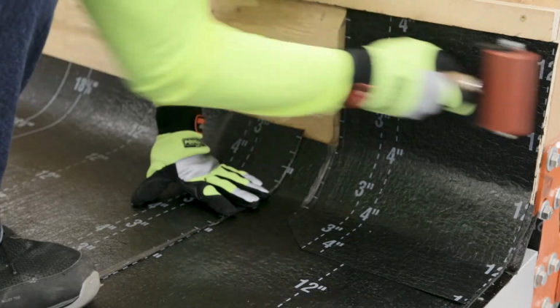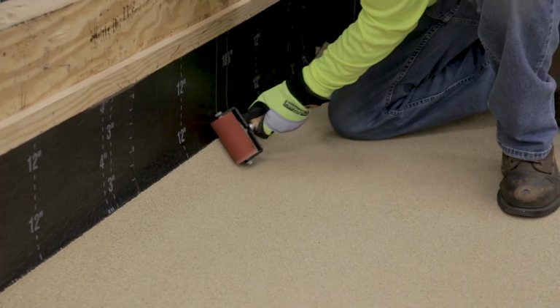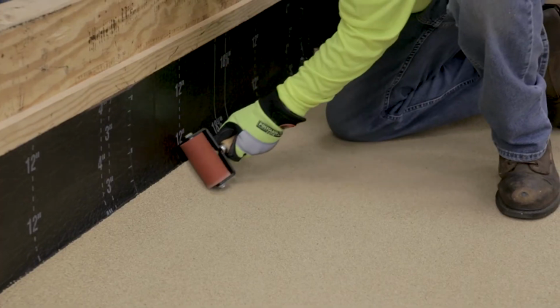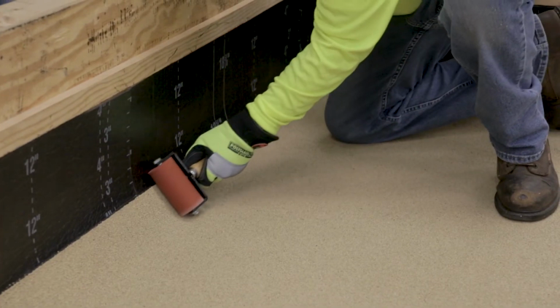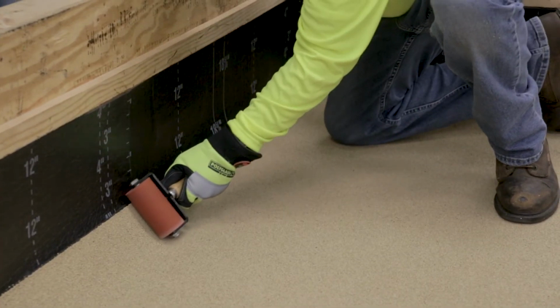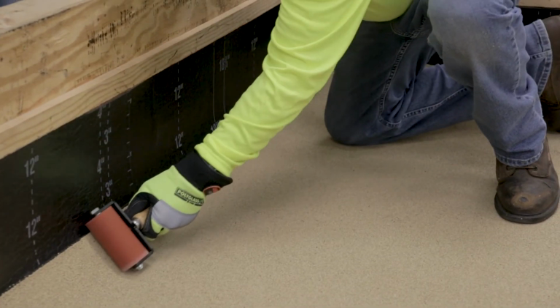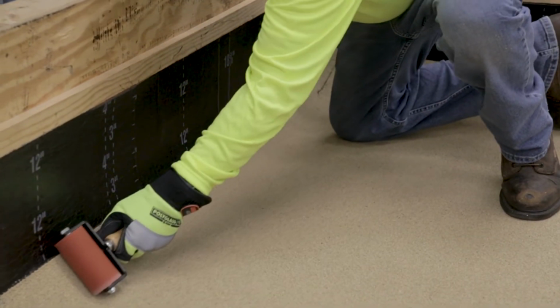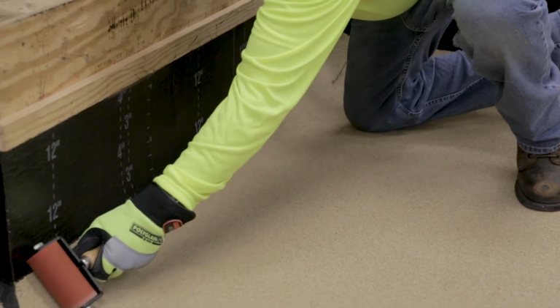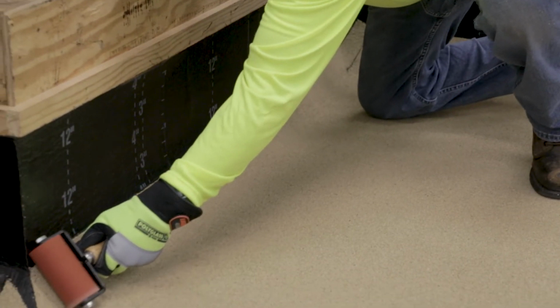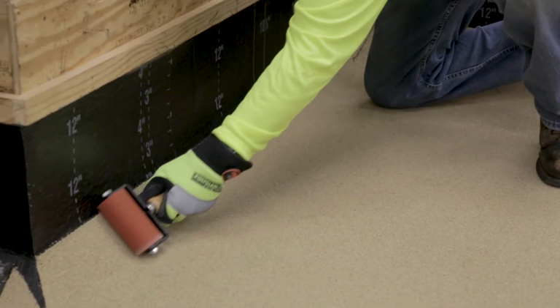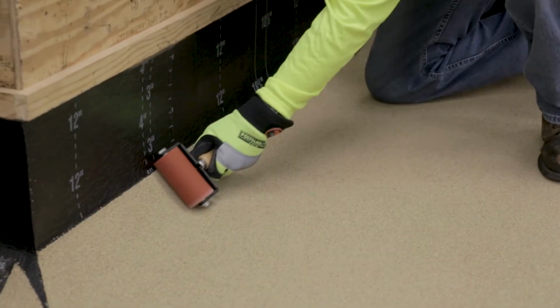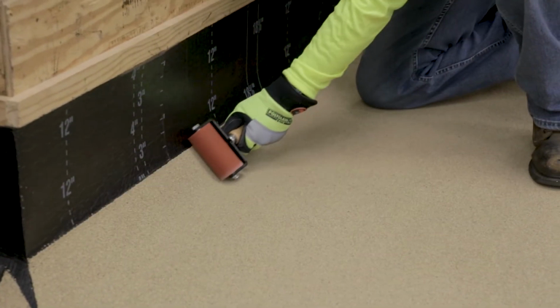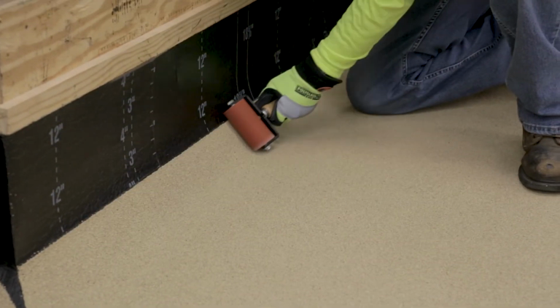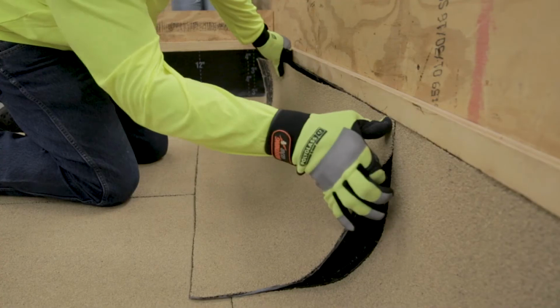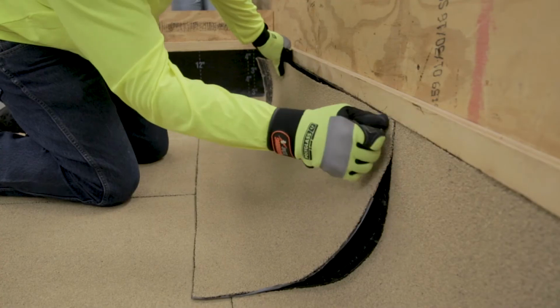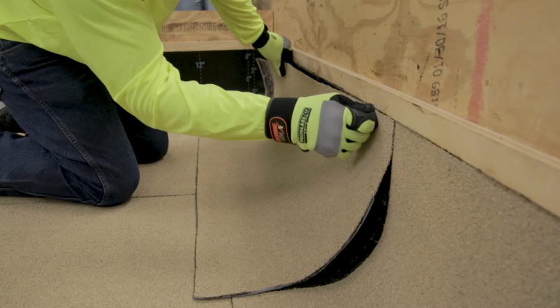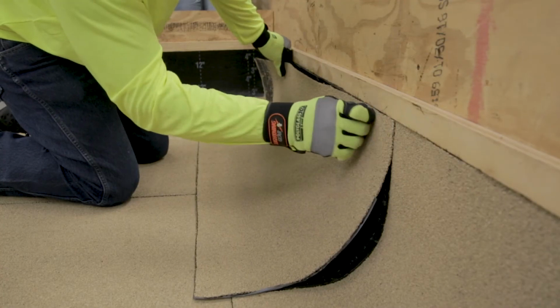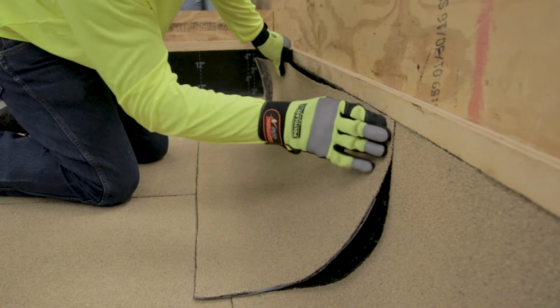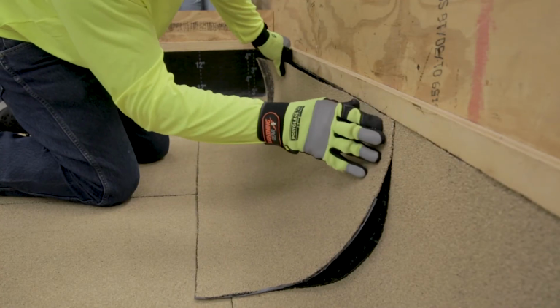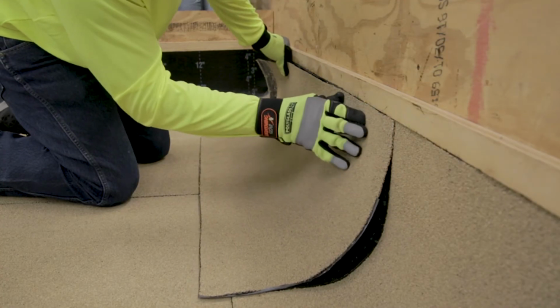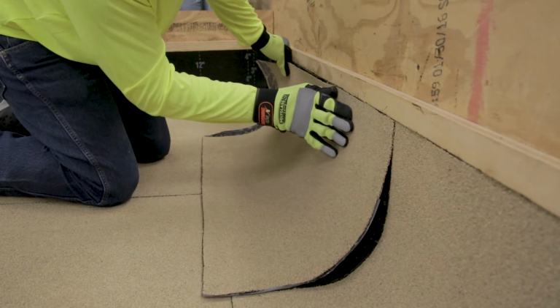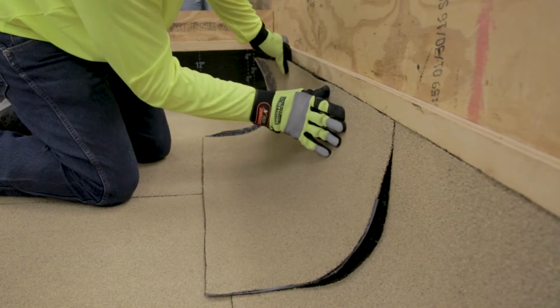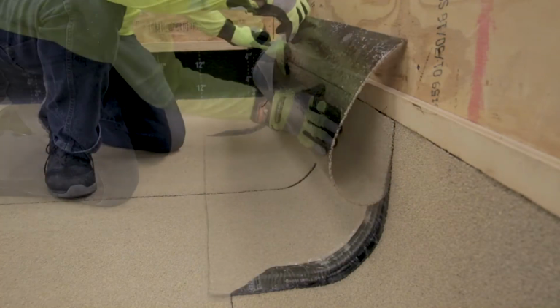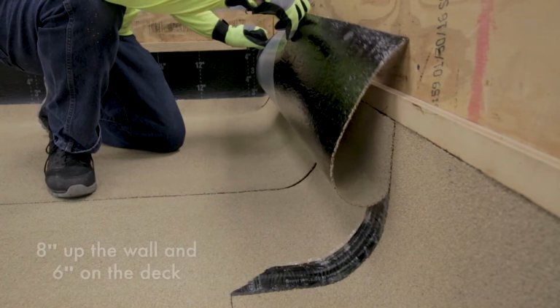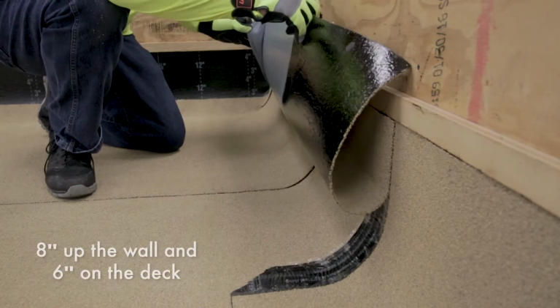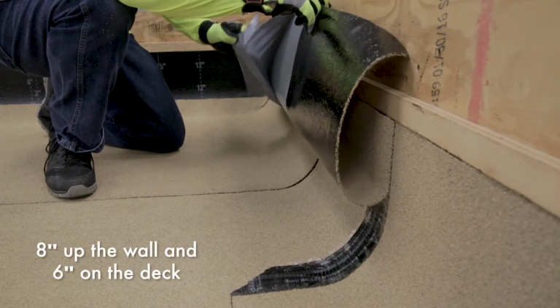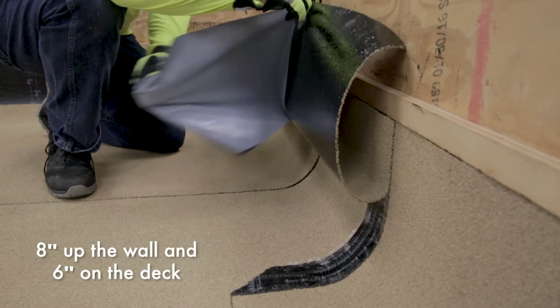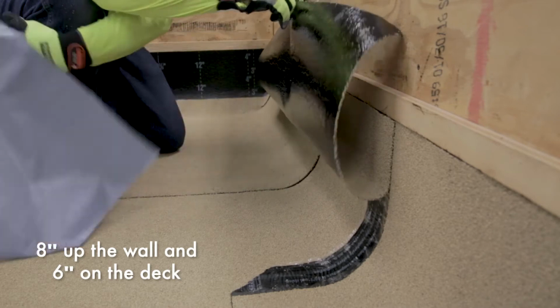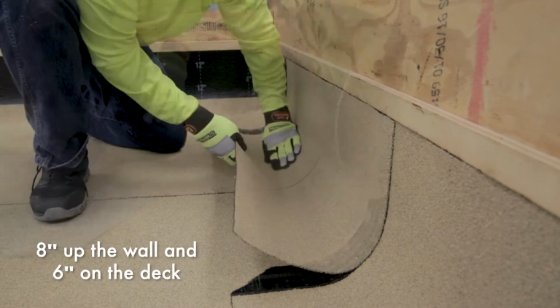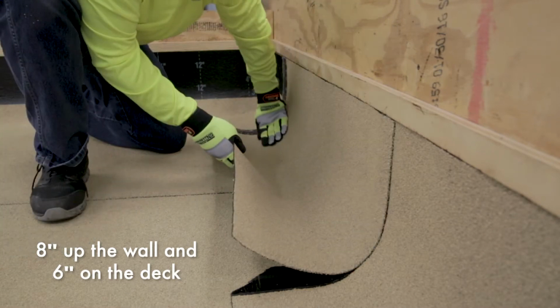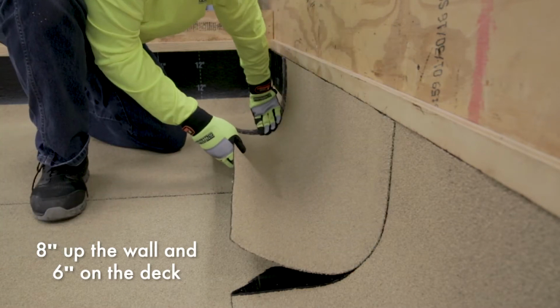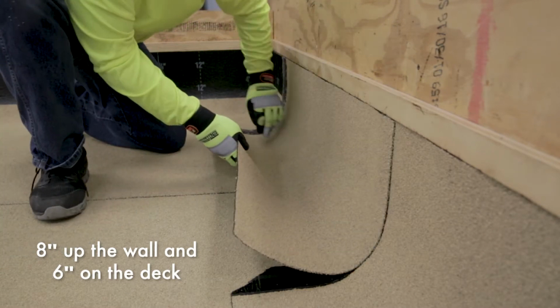Install the field cap sheet just past the top of the cant strip, approximately one inch above the top of the cant strip. Cap flashing should be cut to the width of the roll and of sufficient height to extend at least eight inches above the deck and six inches on the deck.